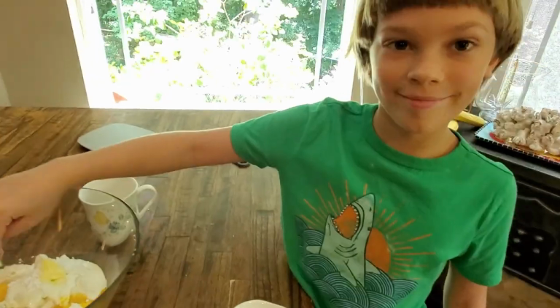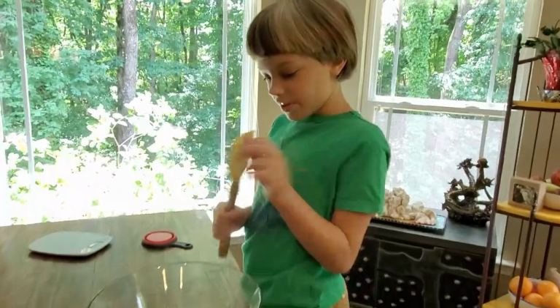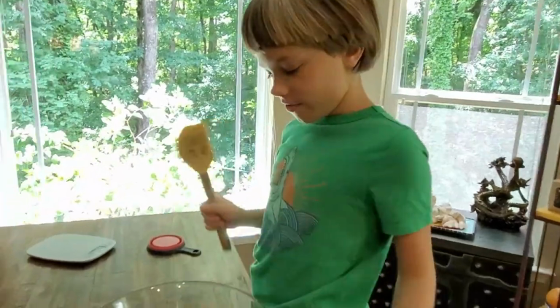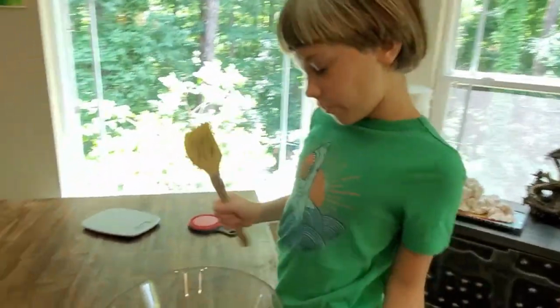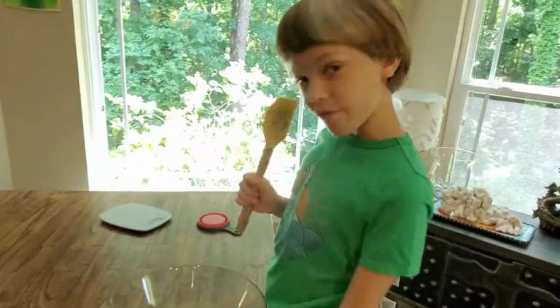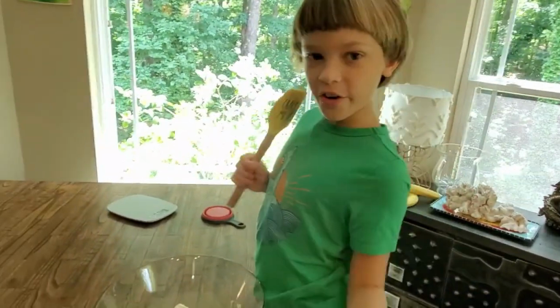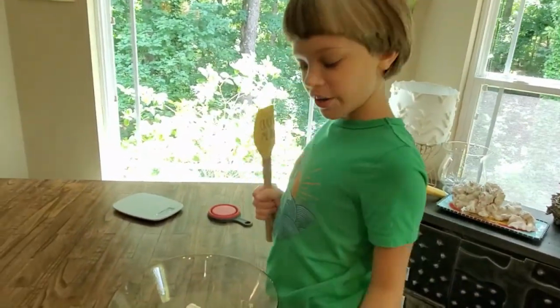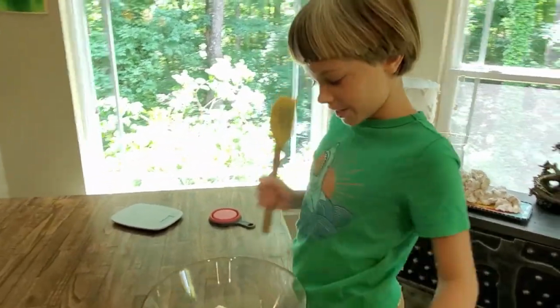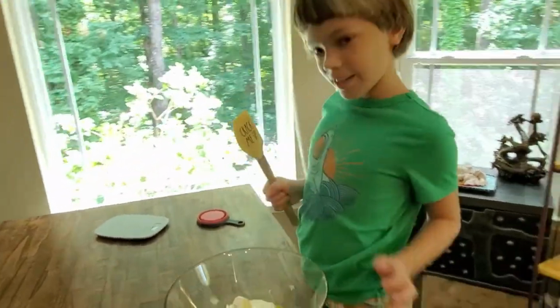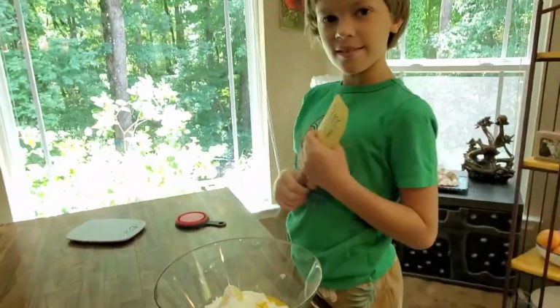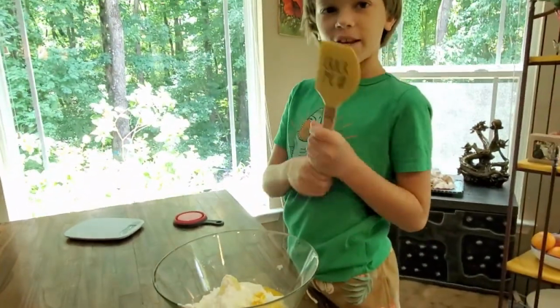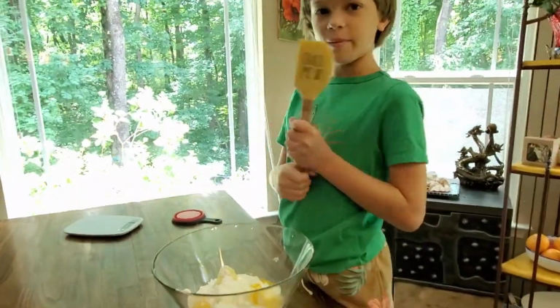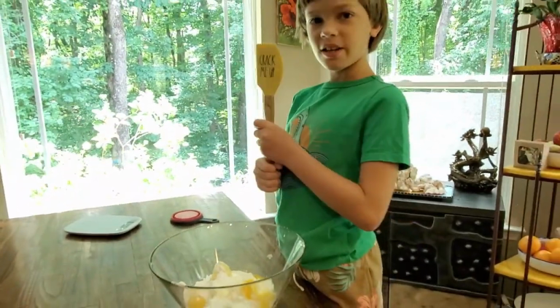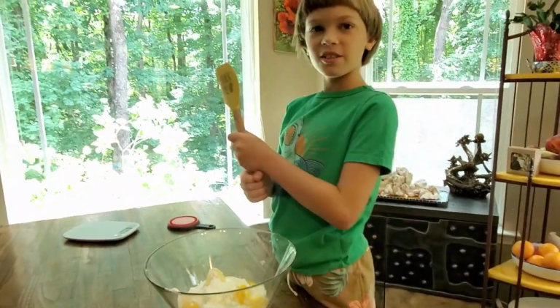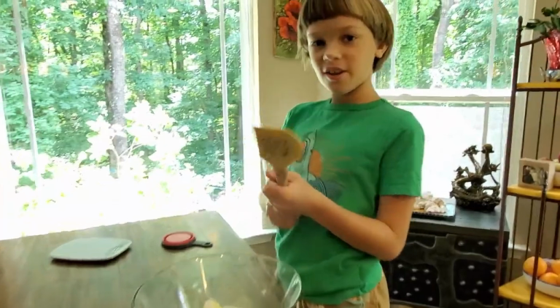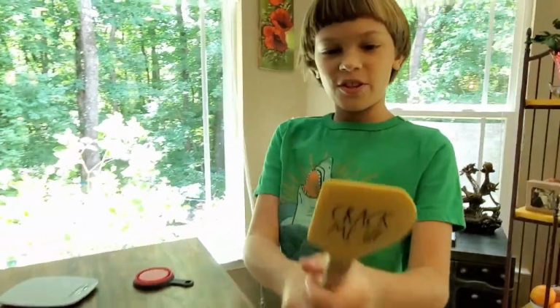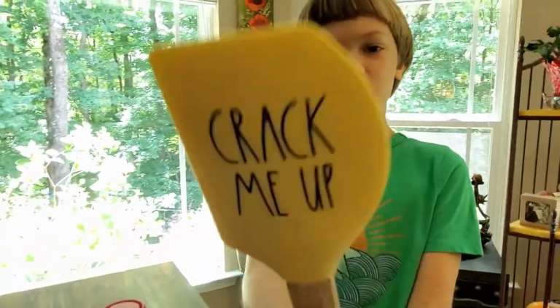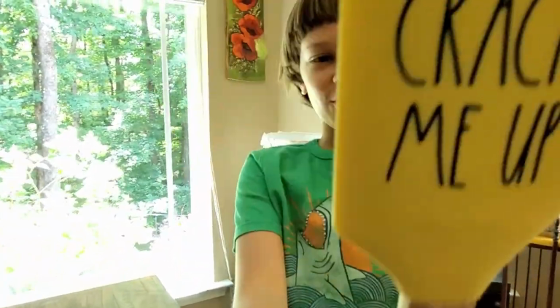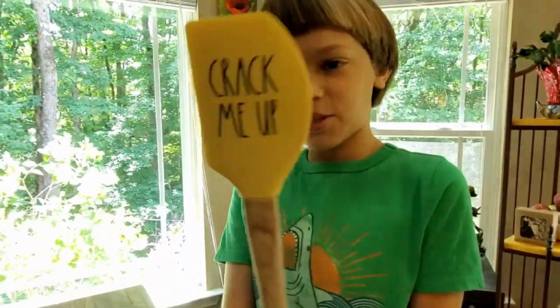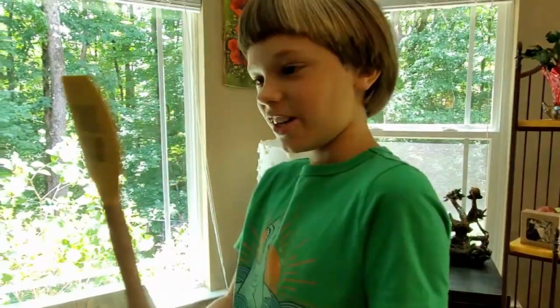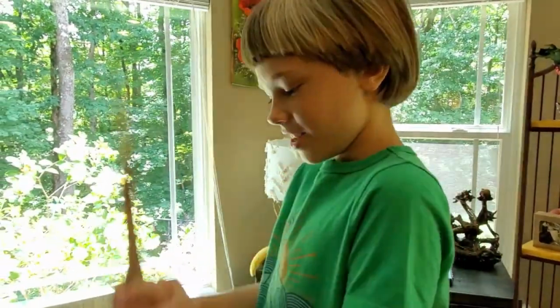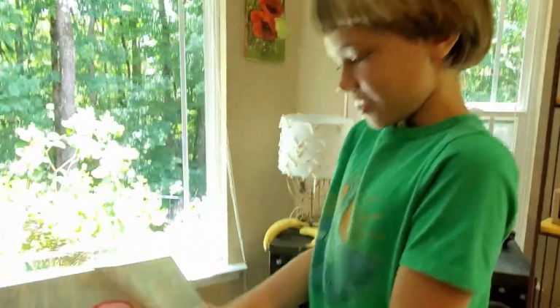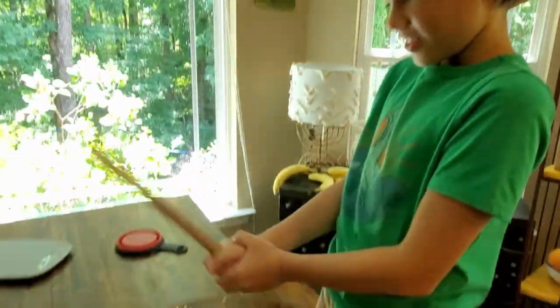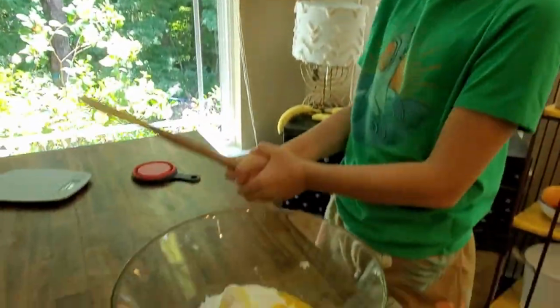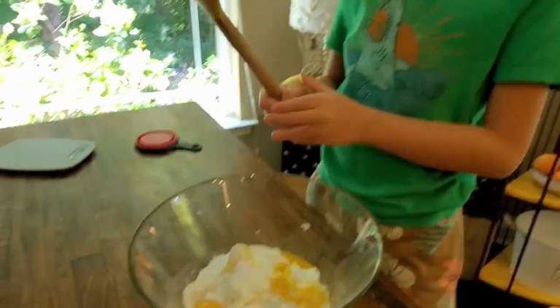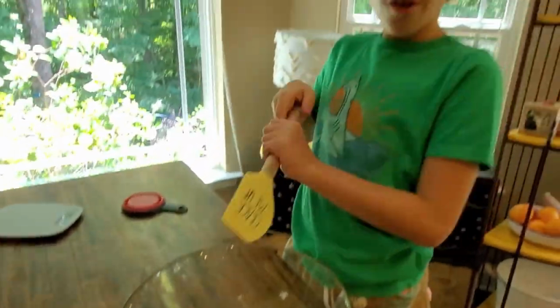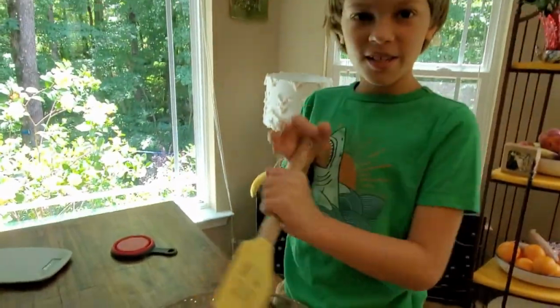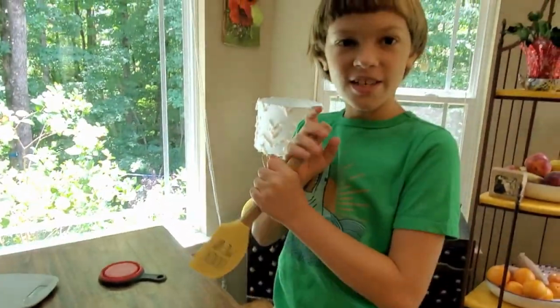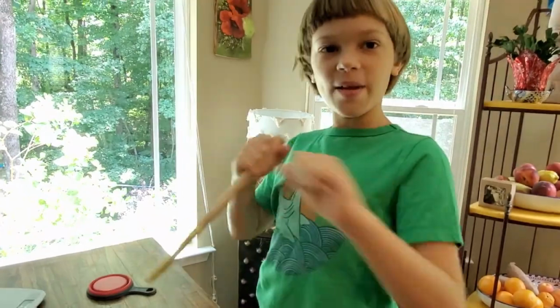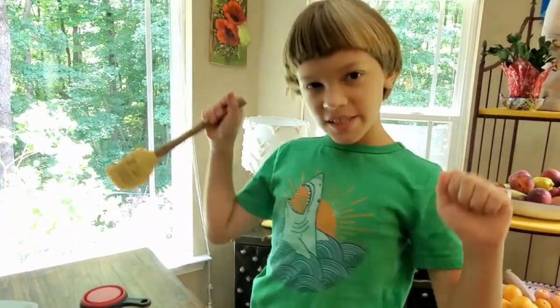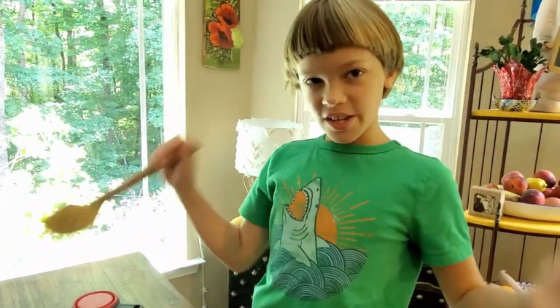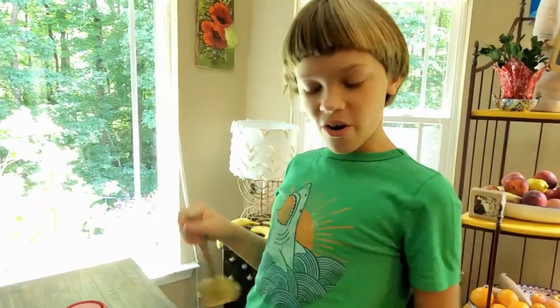So now we have all our ingredients in, and now we have to mix it all together with this beautiful spatula. We're going to mix it all until it makes a dough.